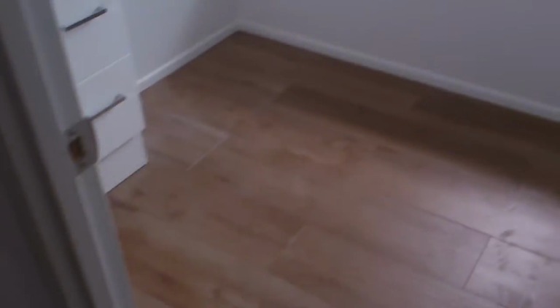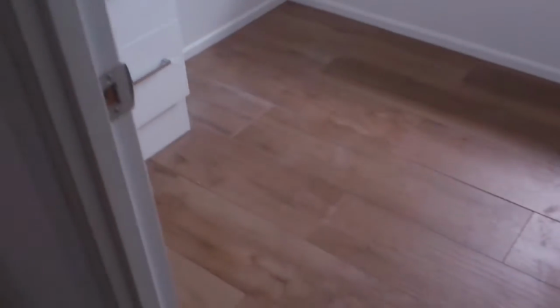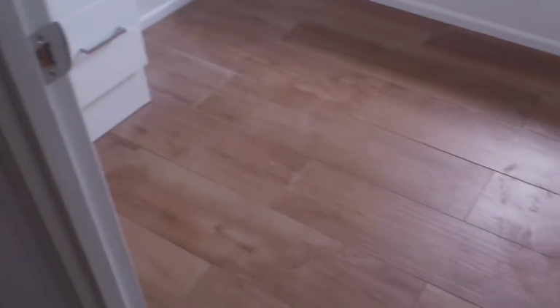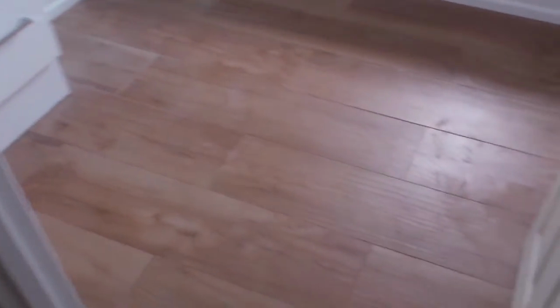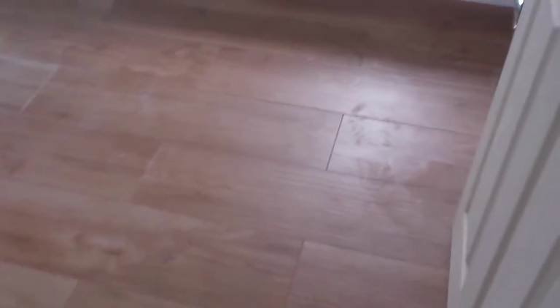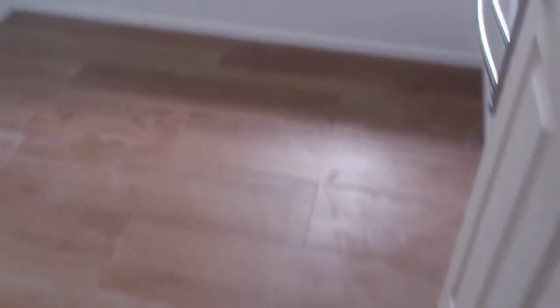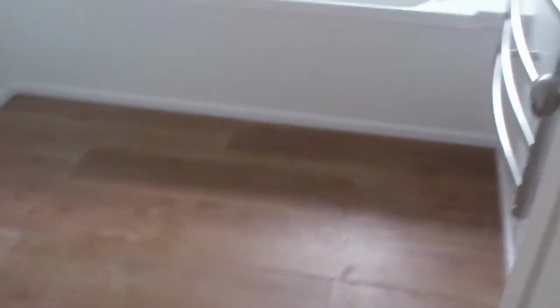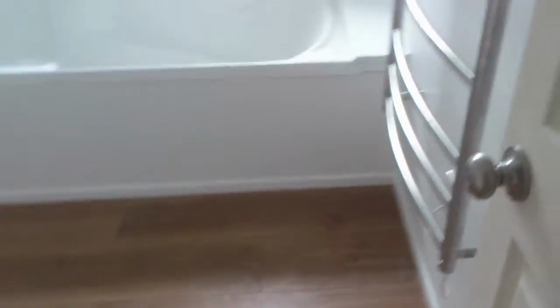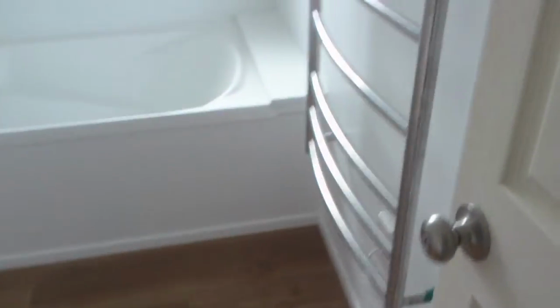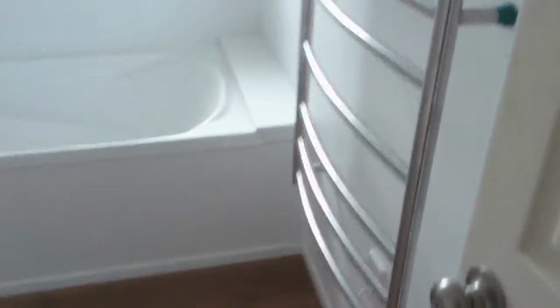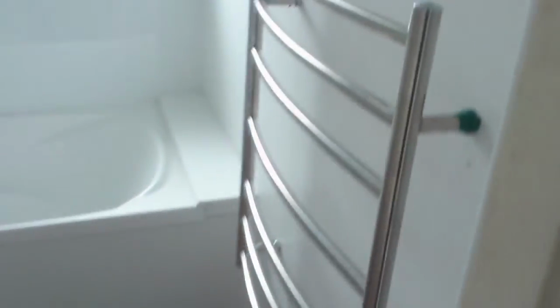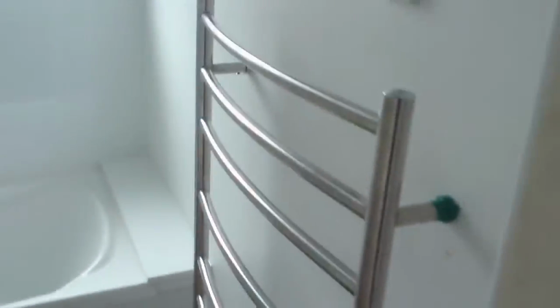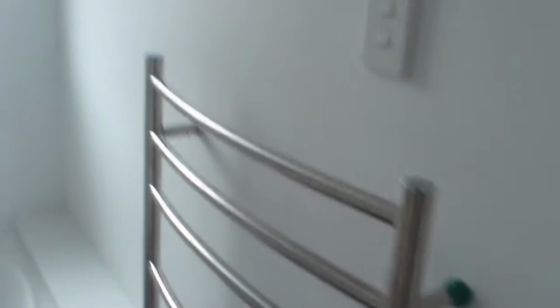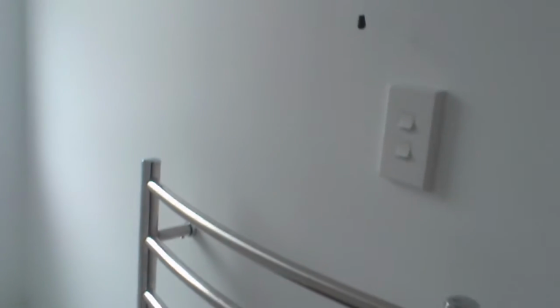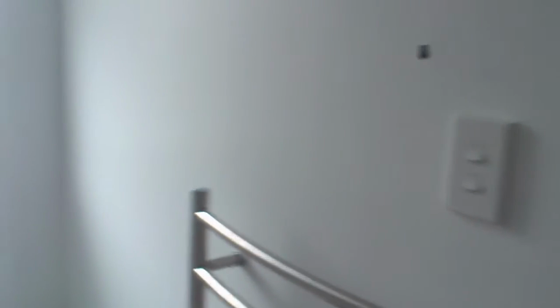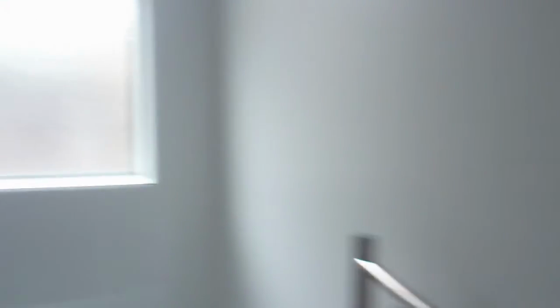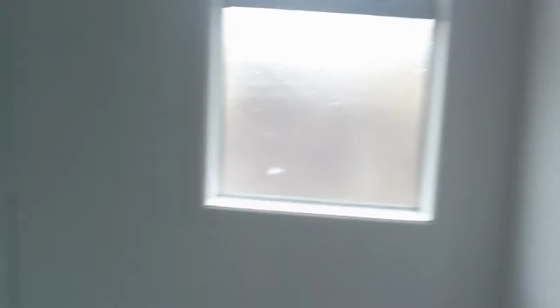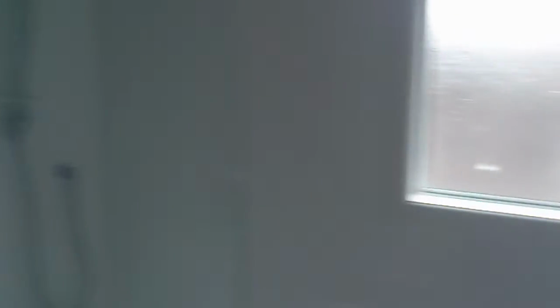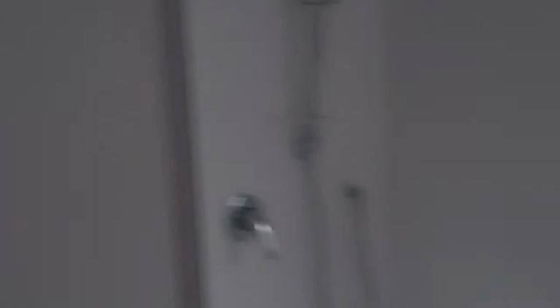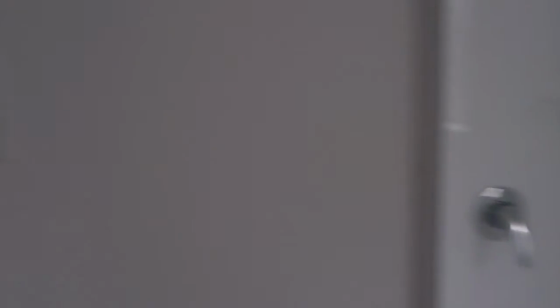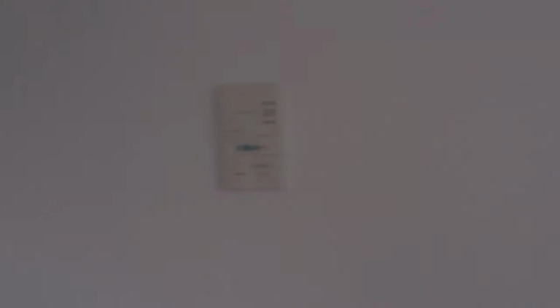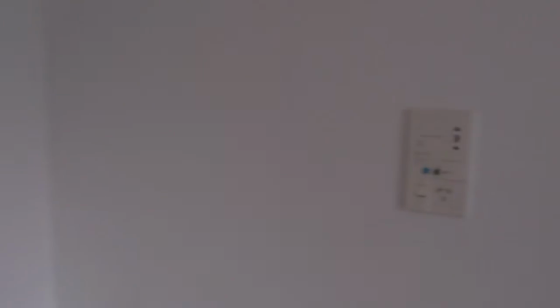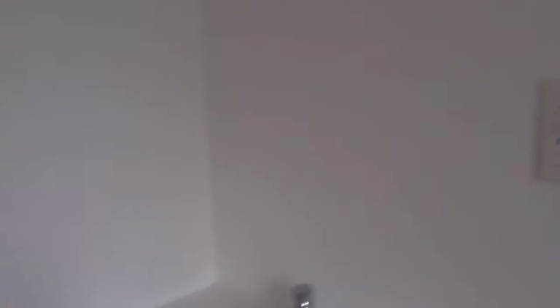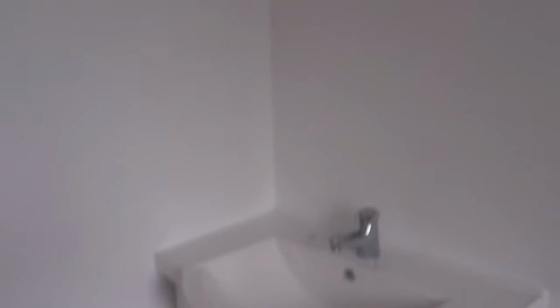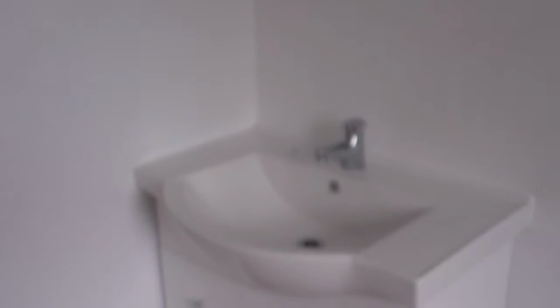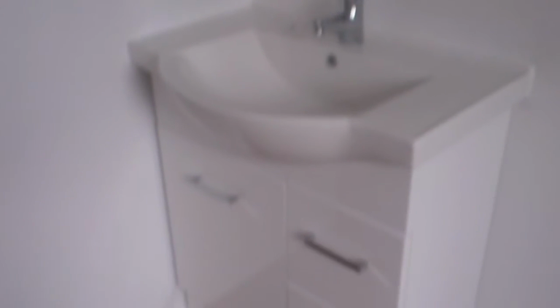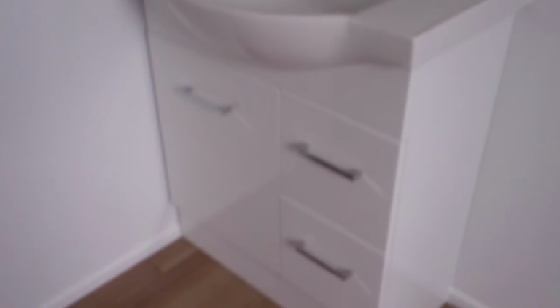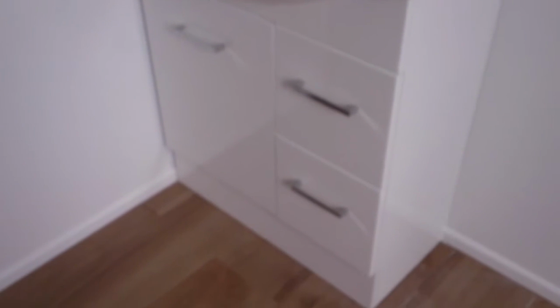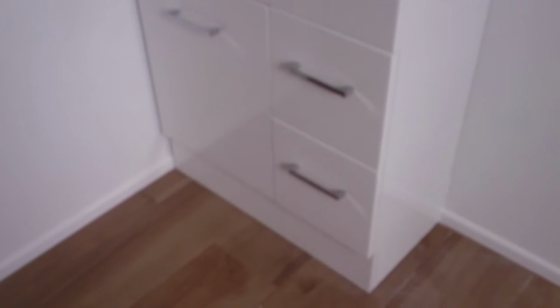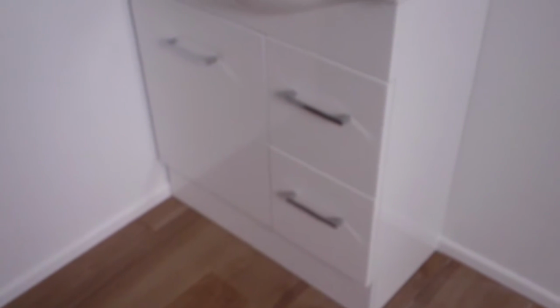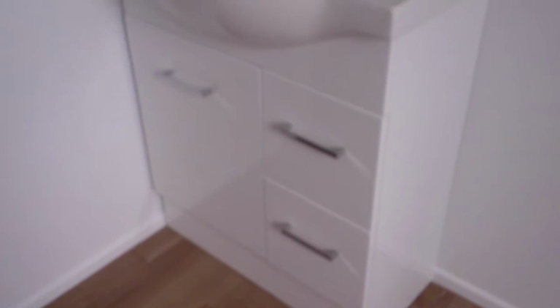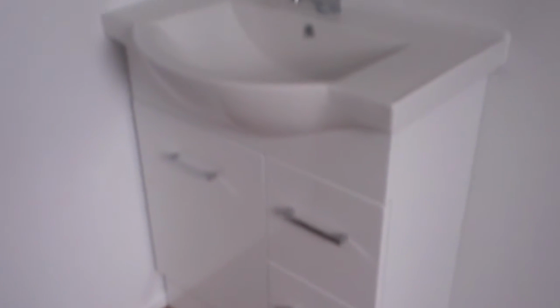New tiles on the floor, put the heated towel rail back, safety bits and safety plug, and then we put back the vanity.